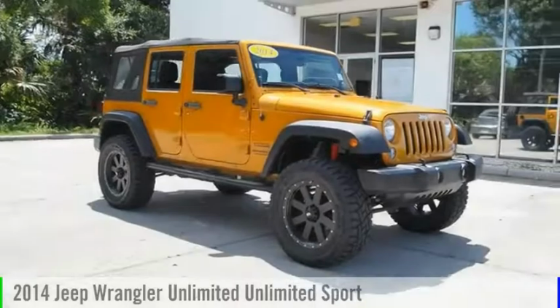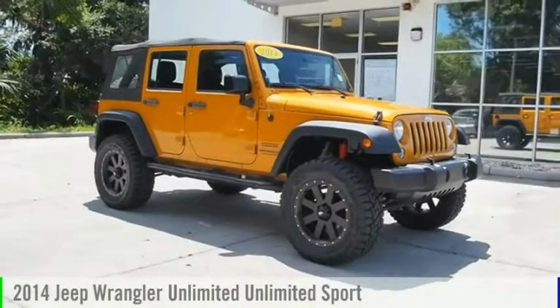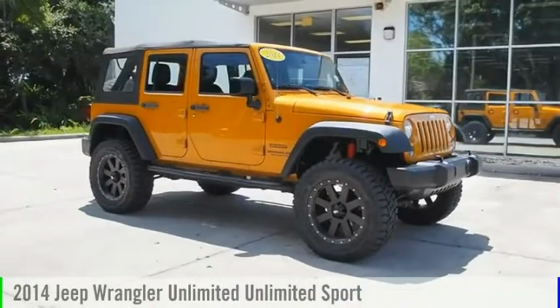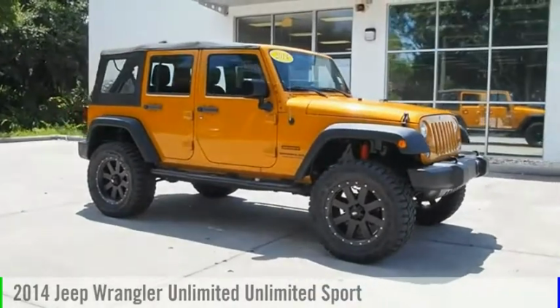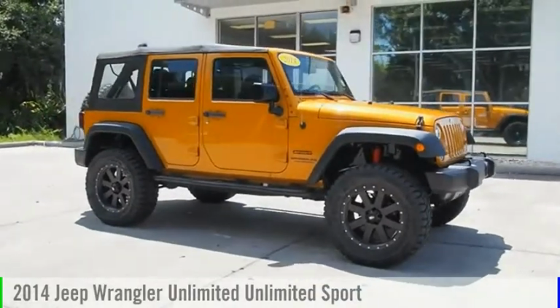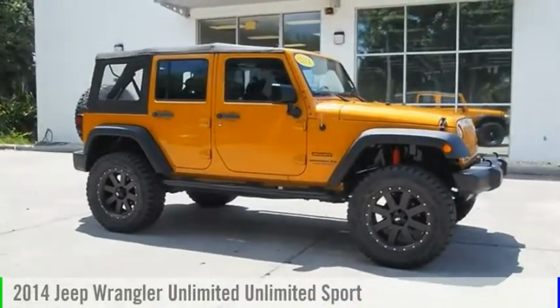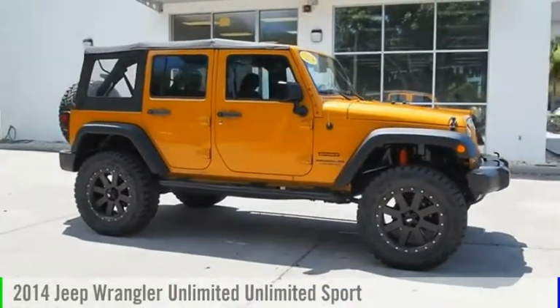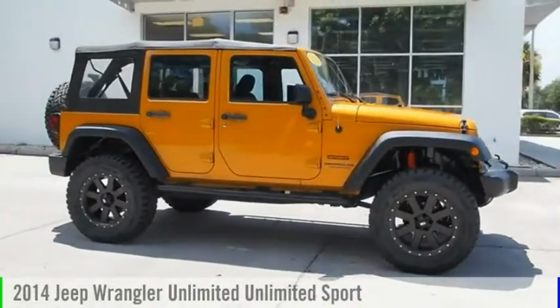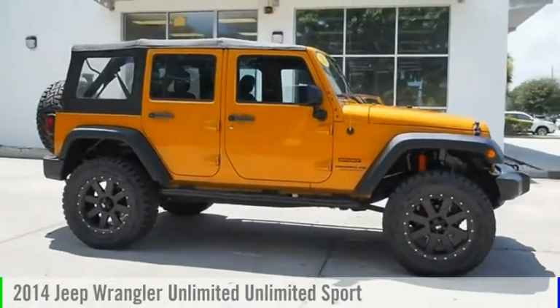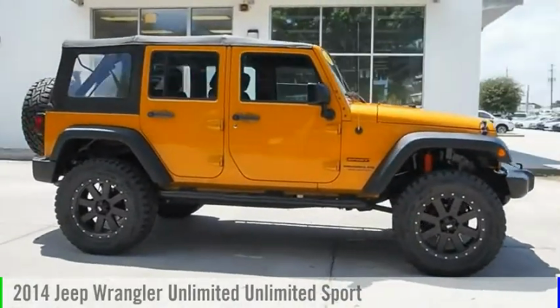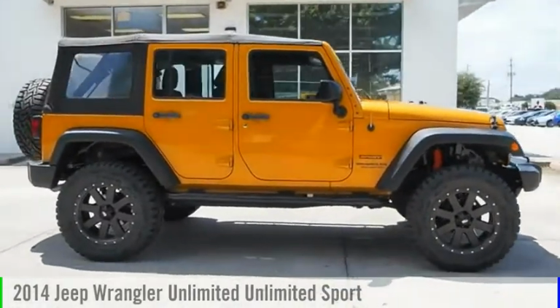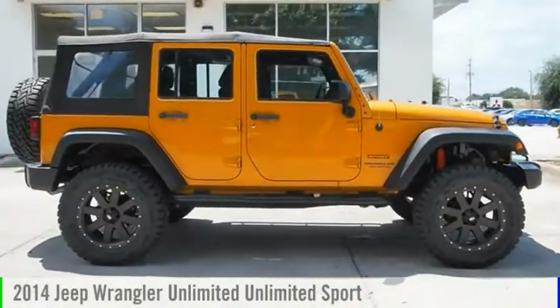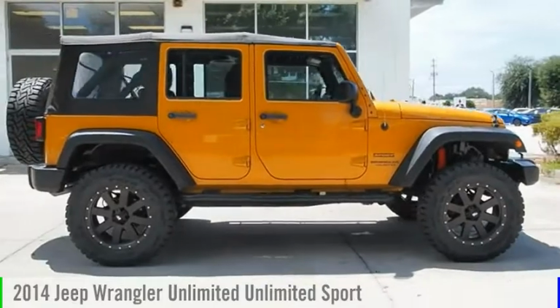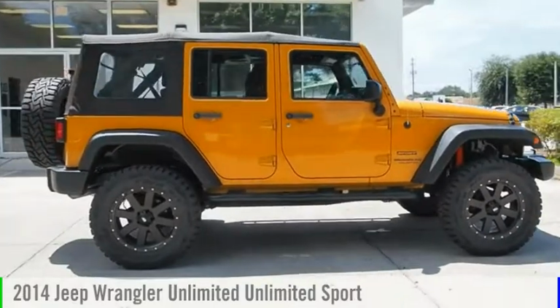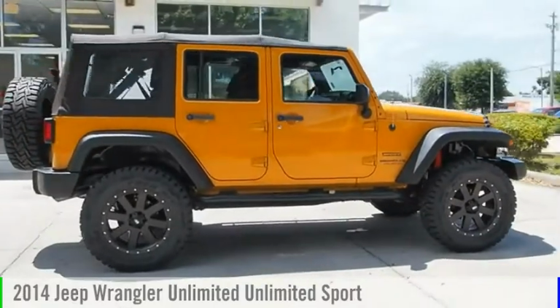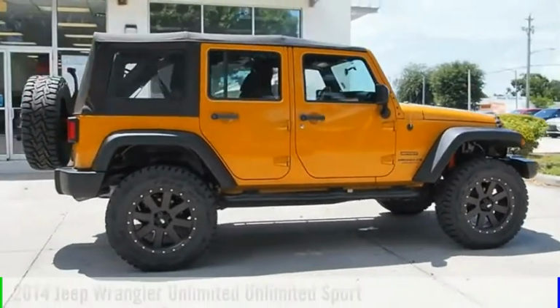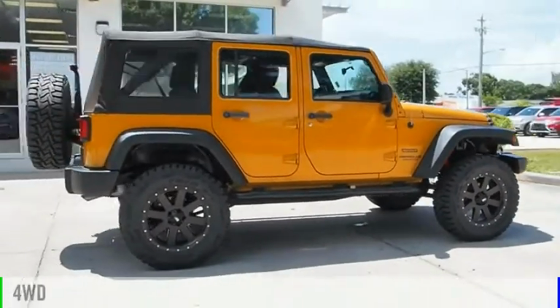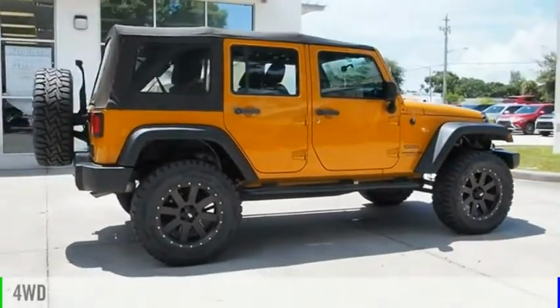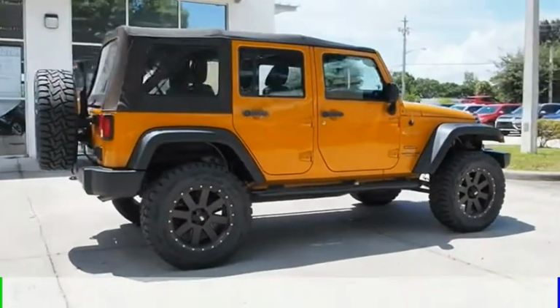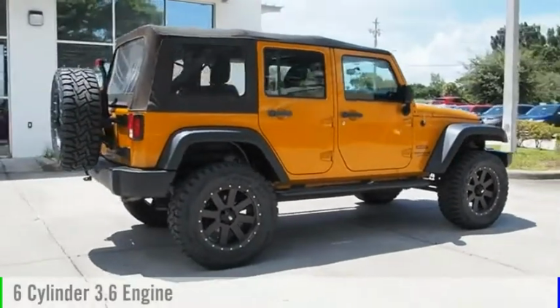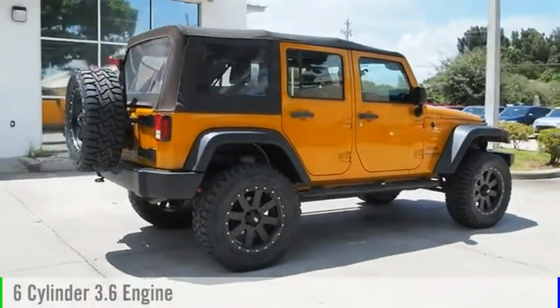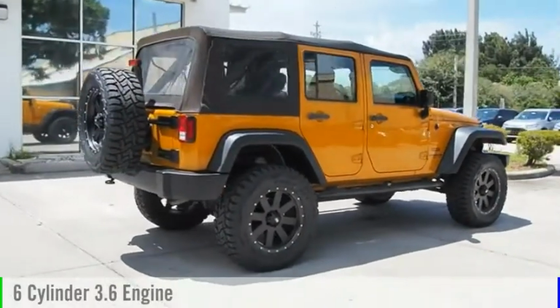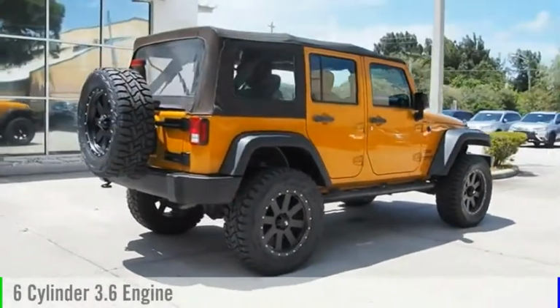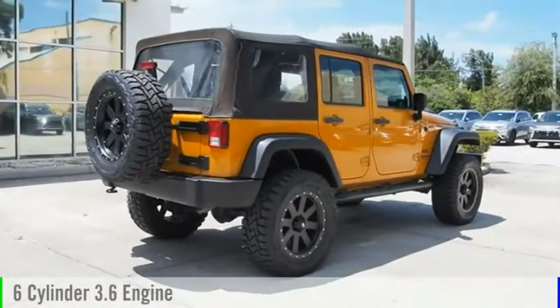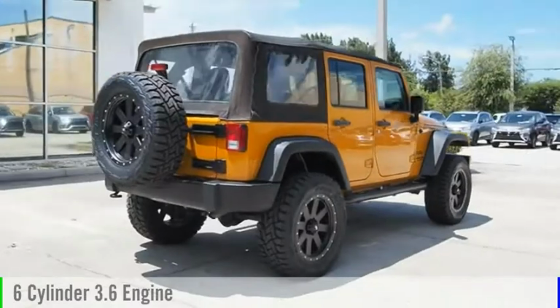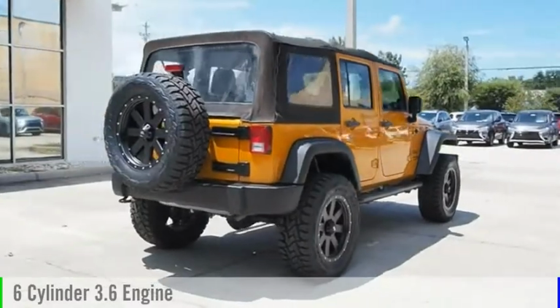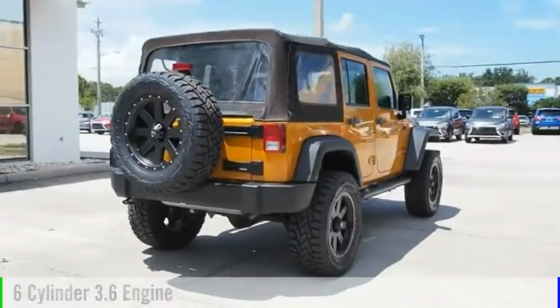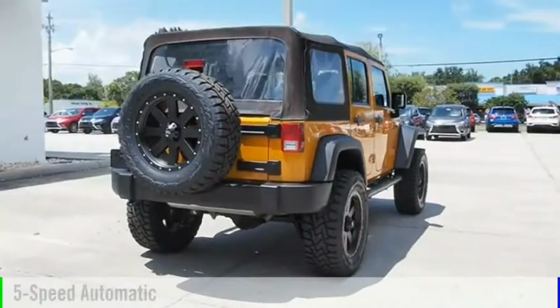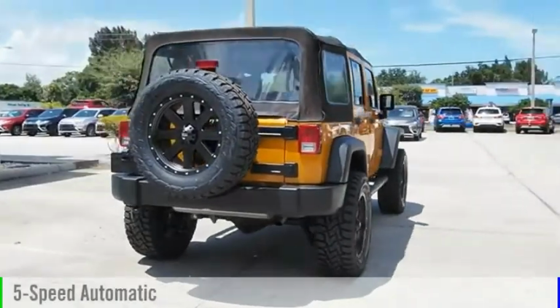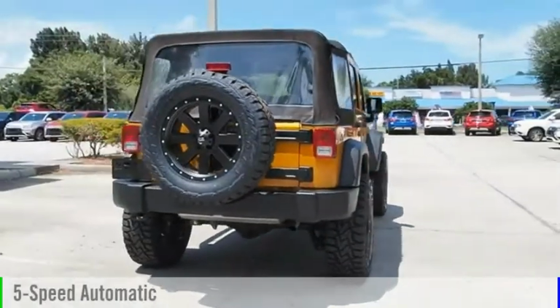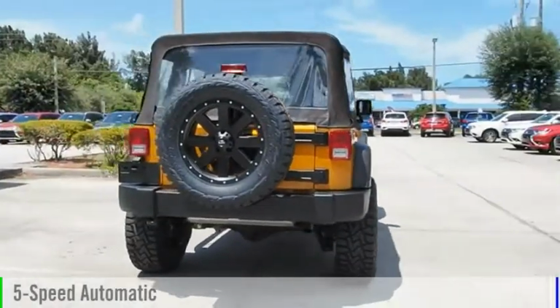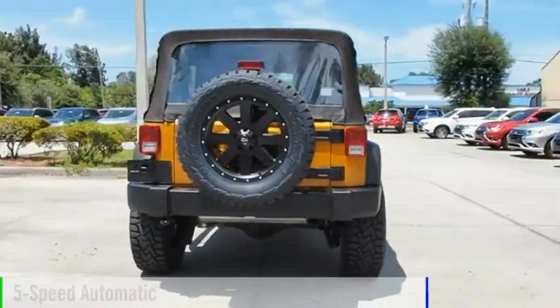Looking for the right vehicle? Check out the 2014 Jeep Wrangler Unlimited. This vehicle is powered by a four-wheel drive, six-cylinder, 3.6-liter engine, and comes with a five-speed automatic transmission.